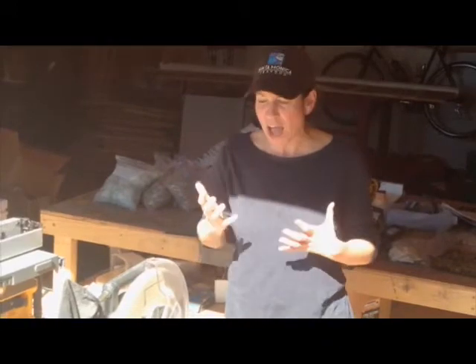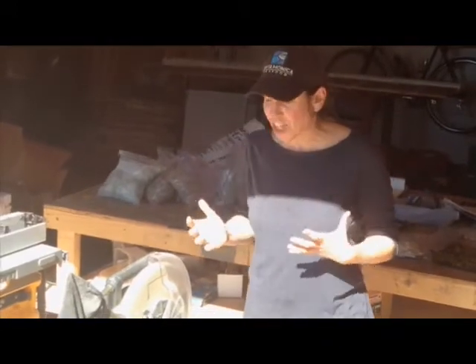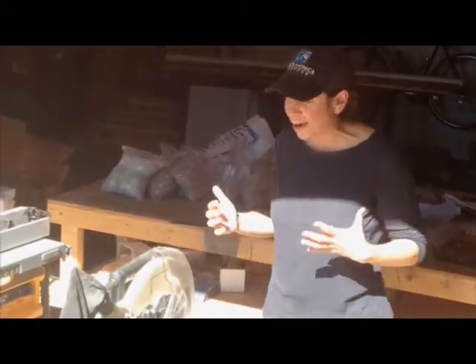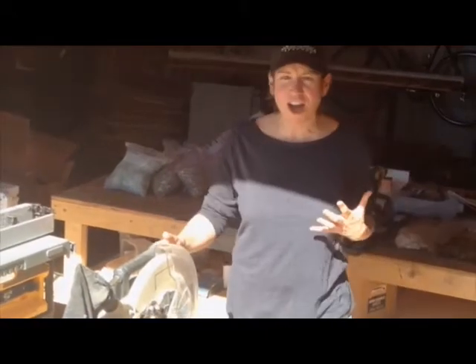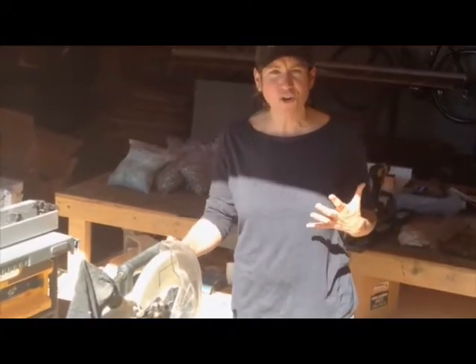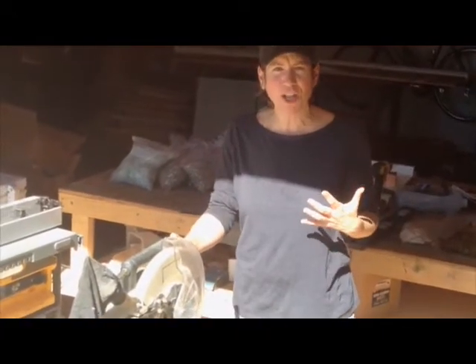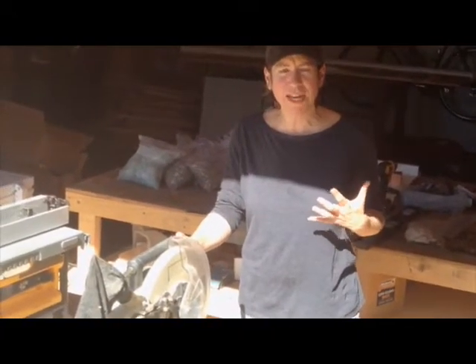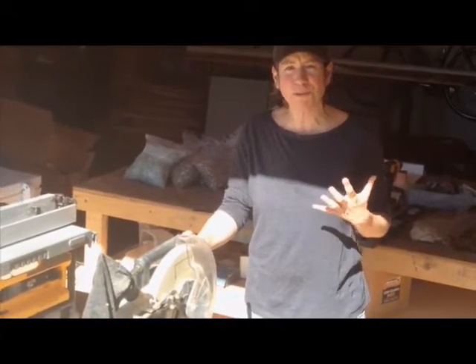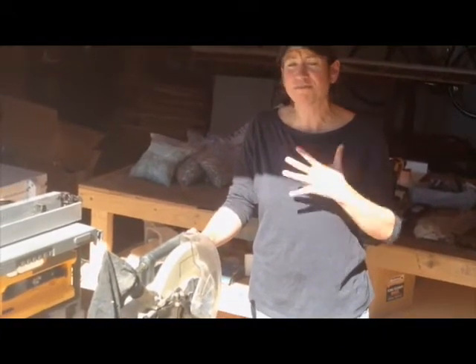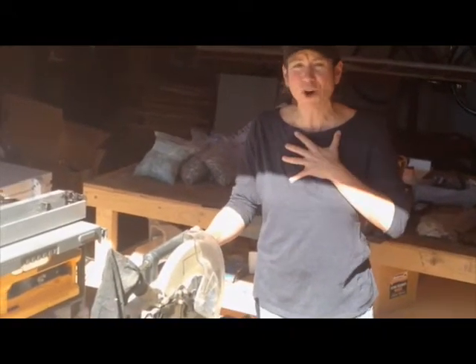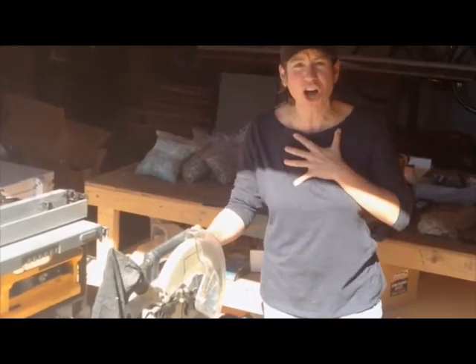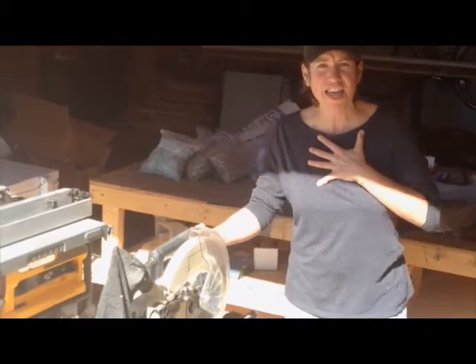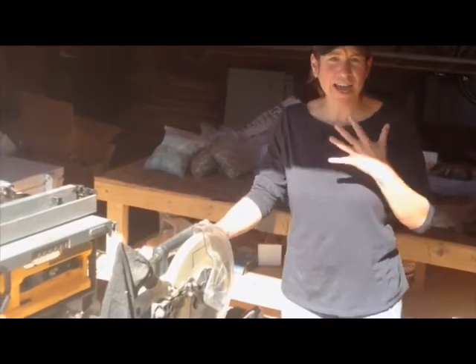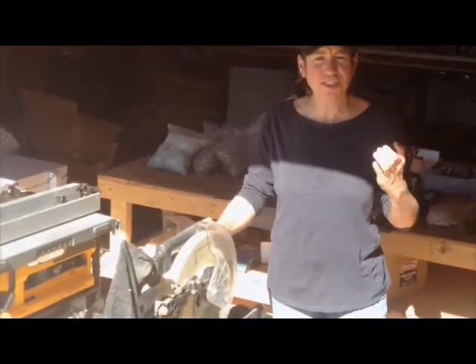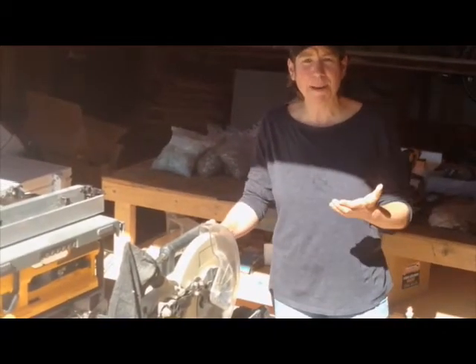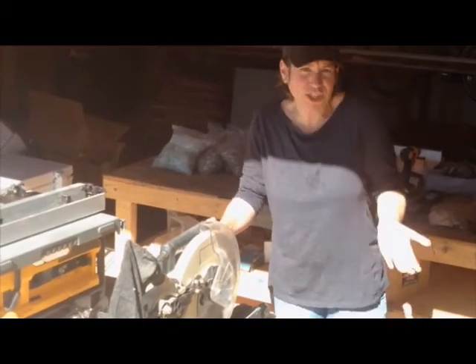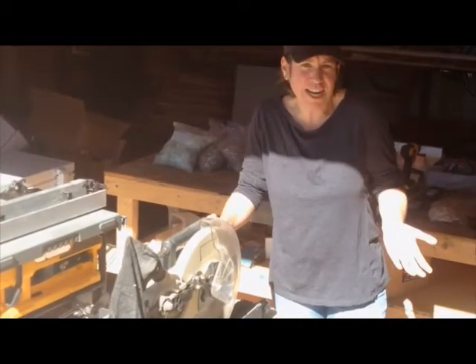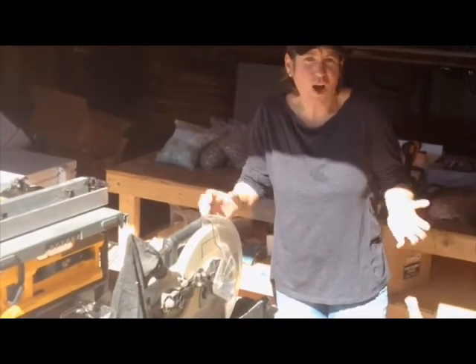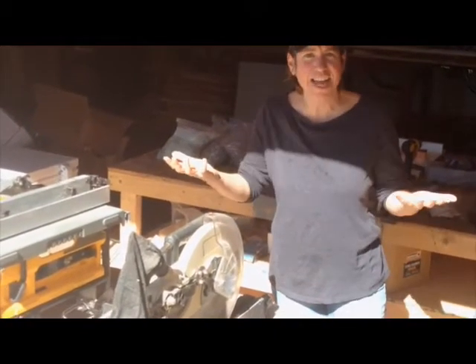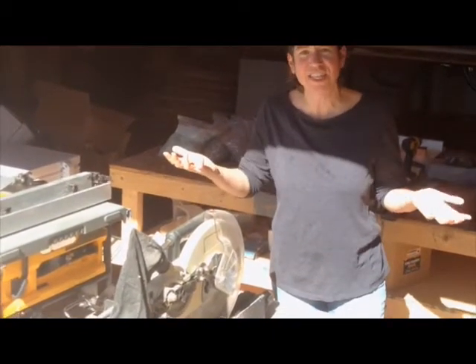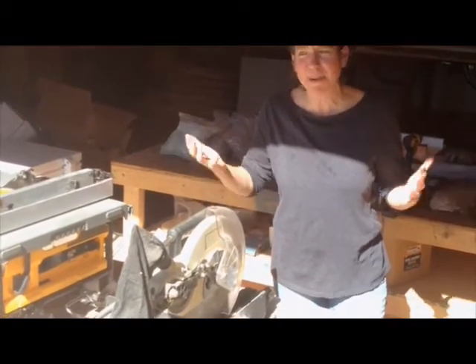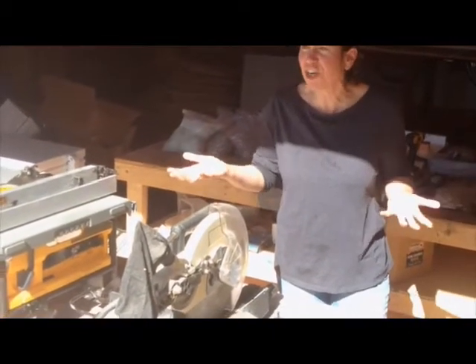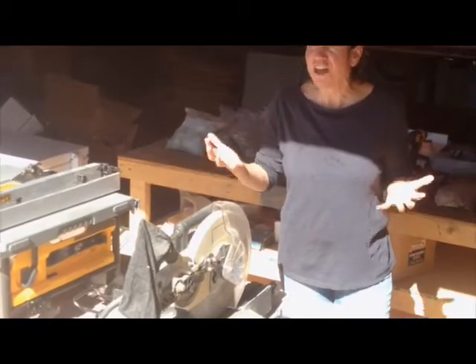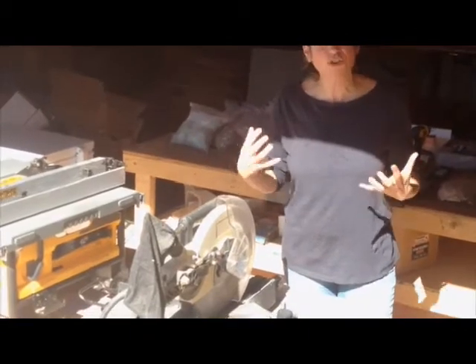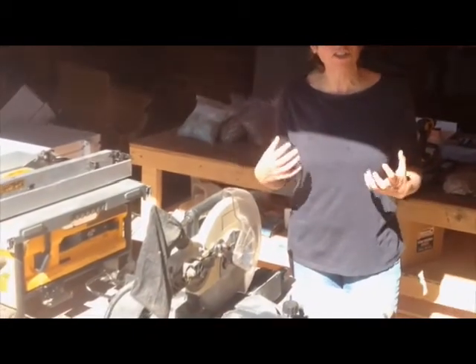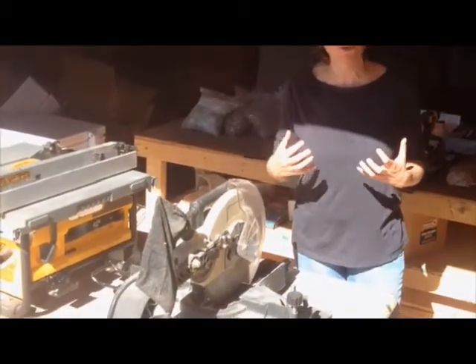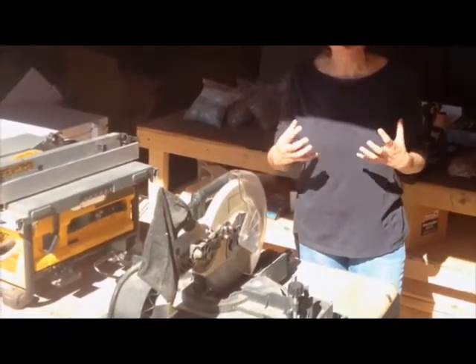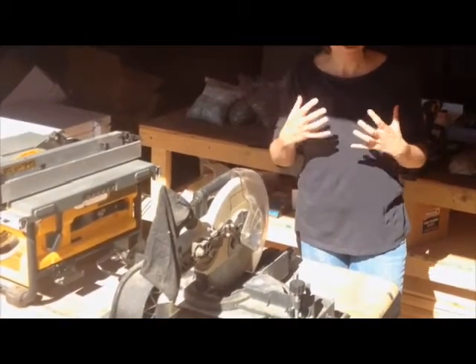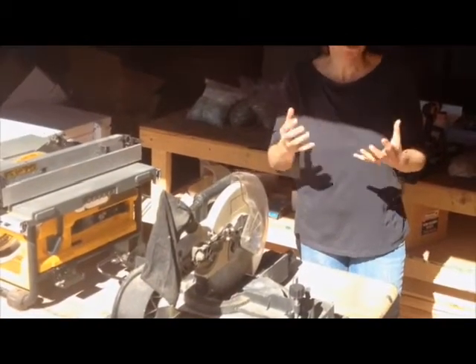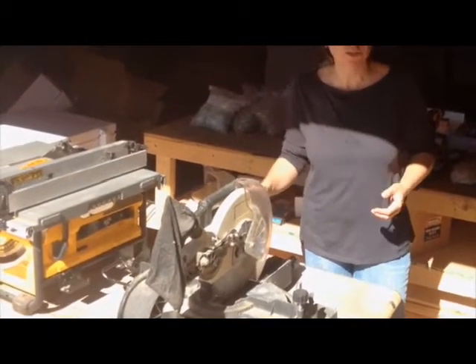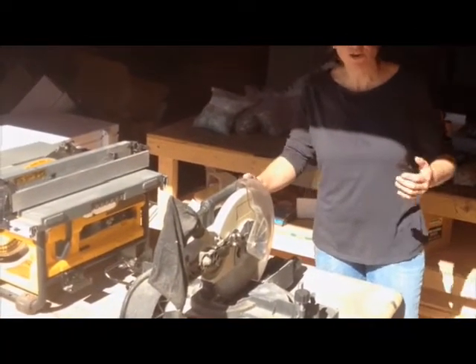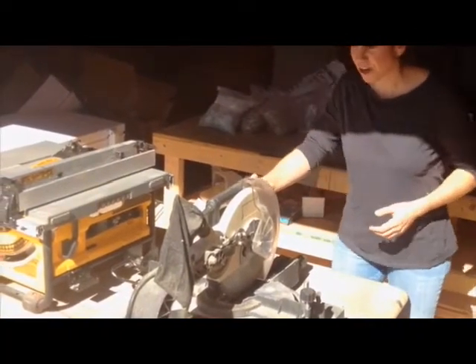So I thought in honor of the stone crab claw opening, I would remove one of my own claws and we'll see about it regenerating over the next year. I figure if the stone crab claws can do it for us, I can do it for you. So here goes.